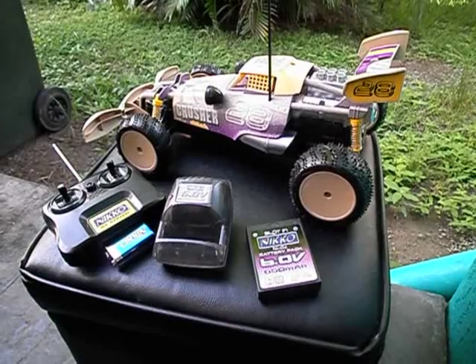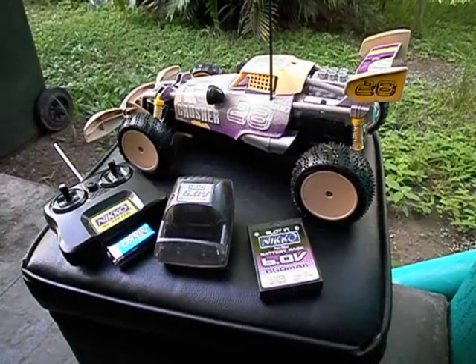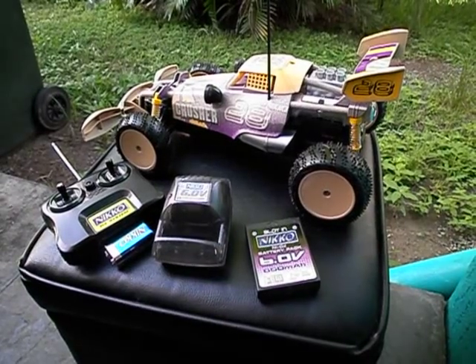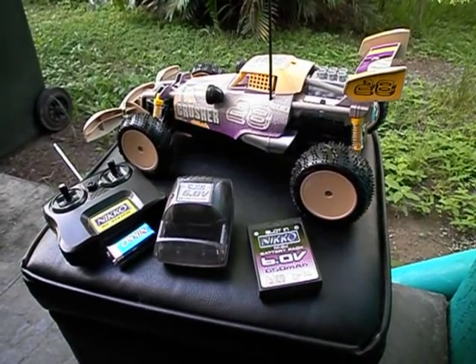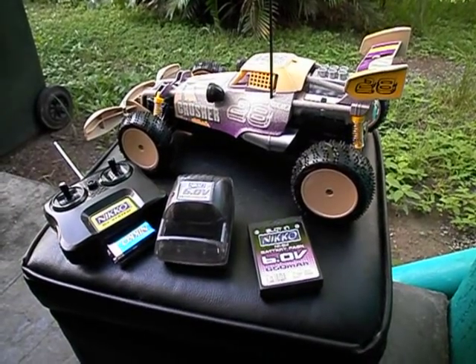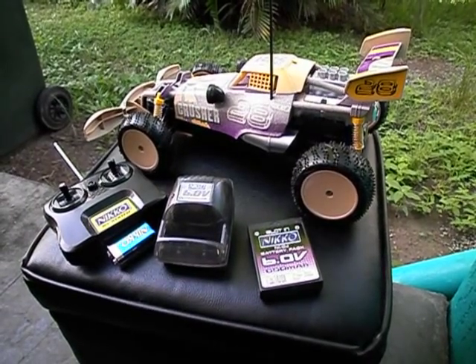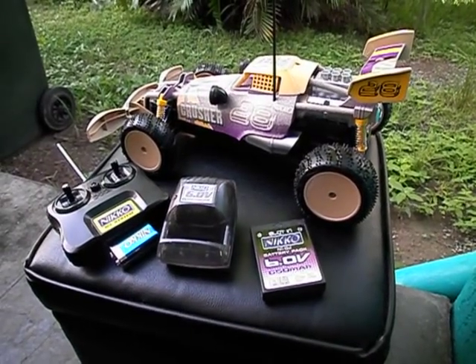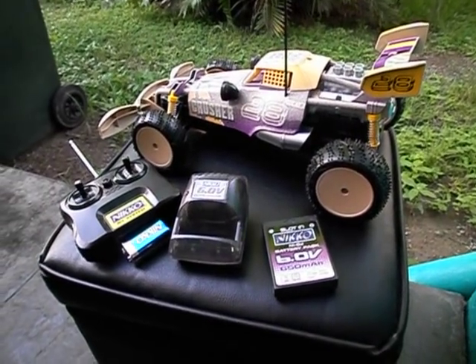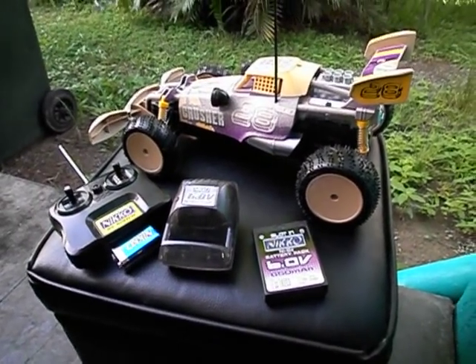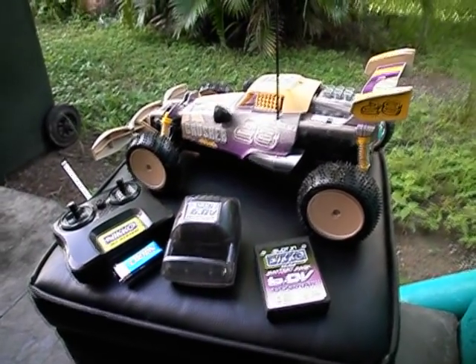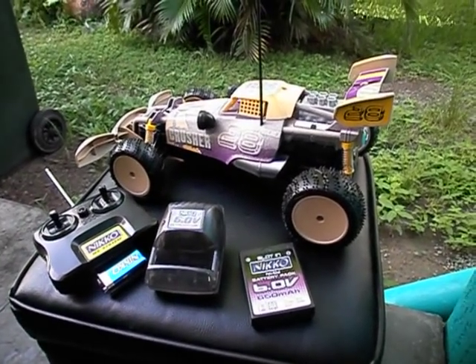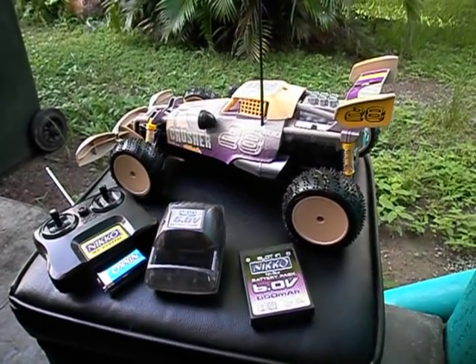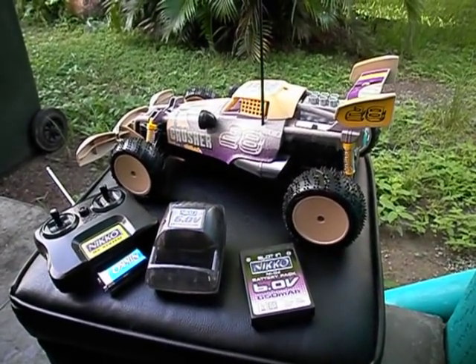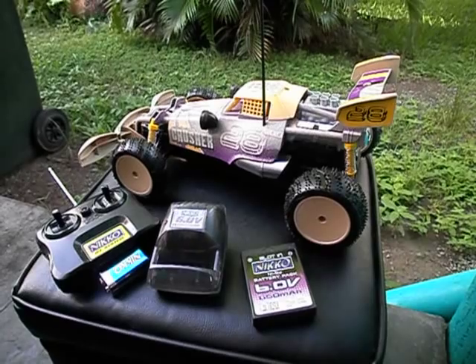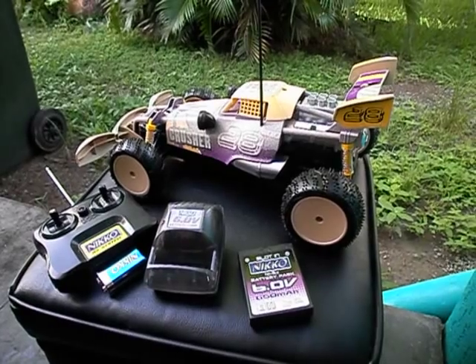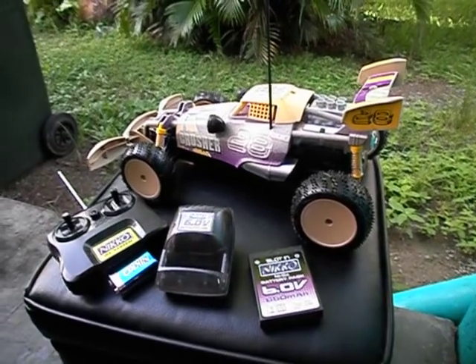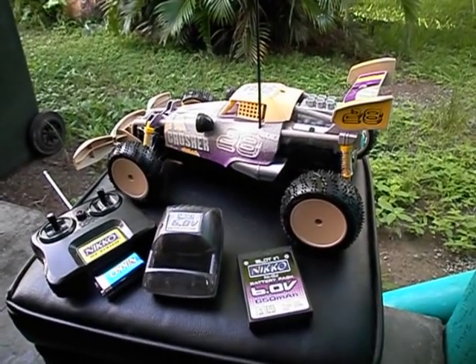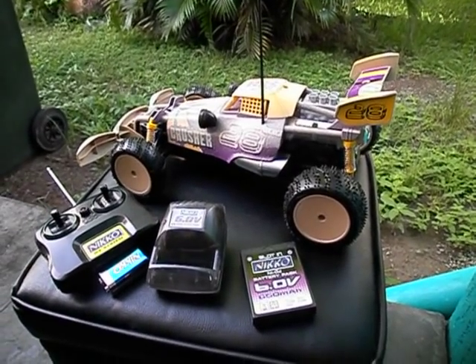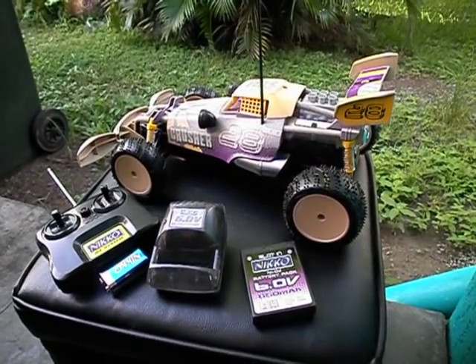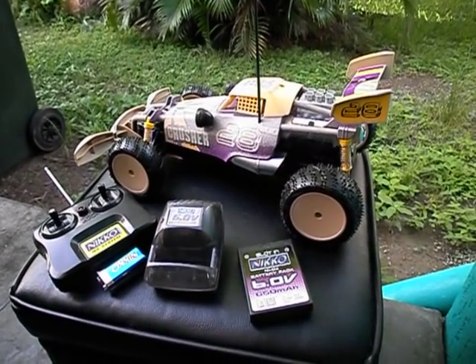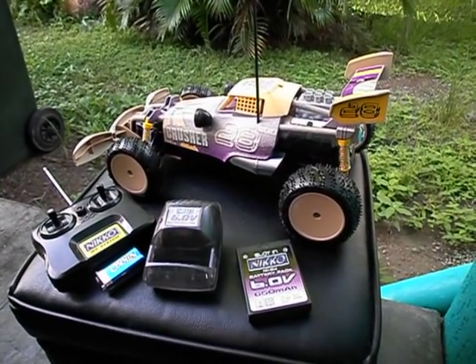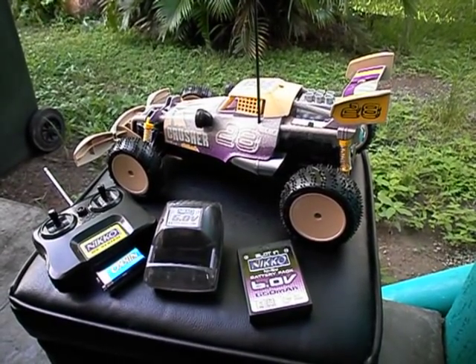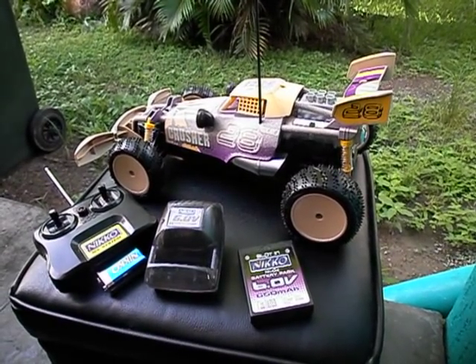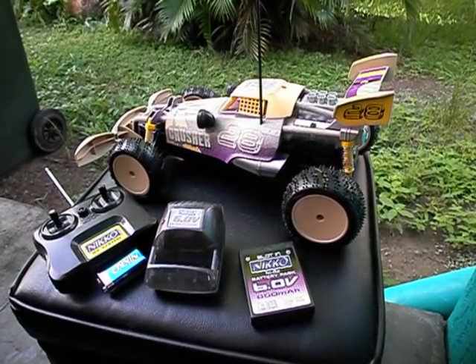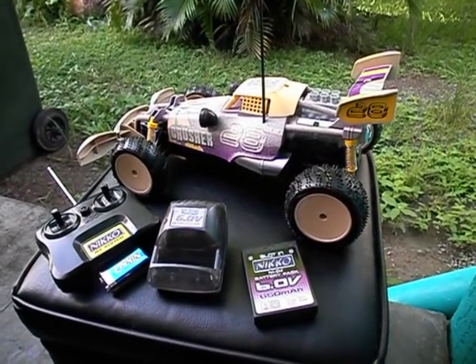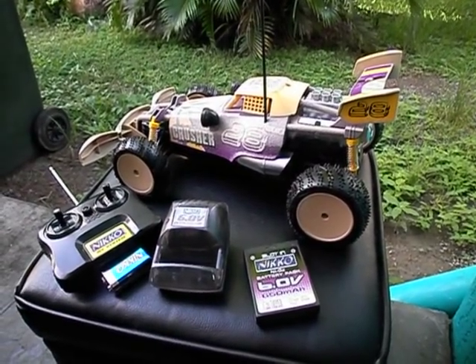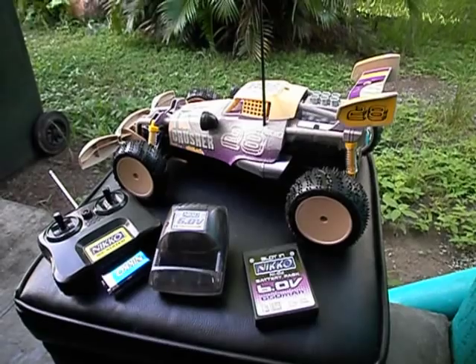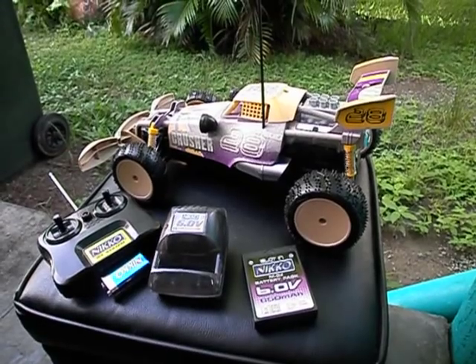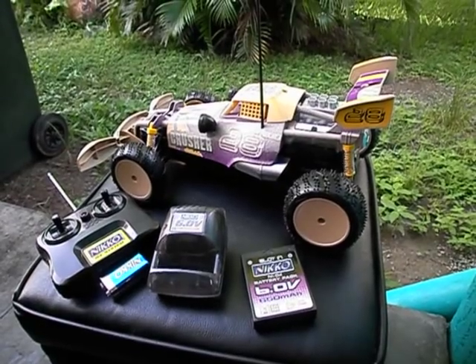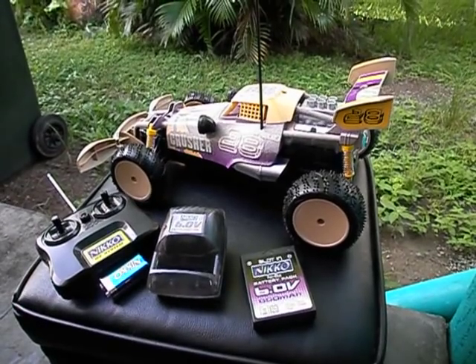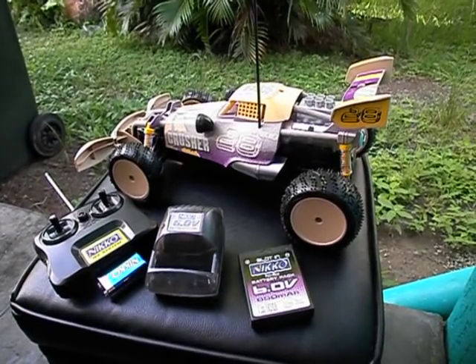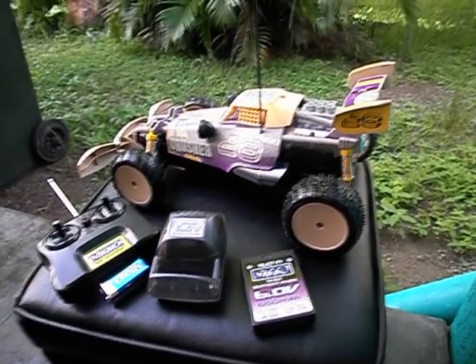Hey guys, Stinger30 here again with another review on another RC. It's a Nikko Crusher. This is how it comes out of the box. This fella cost me $90. I bought it from Dick Smith Electronics here in Australia.